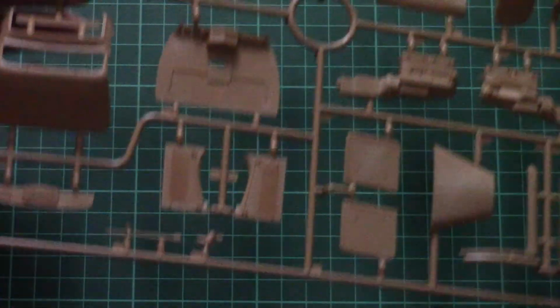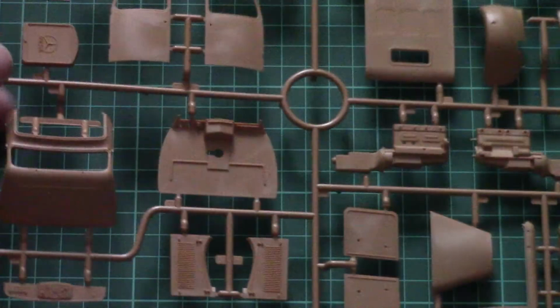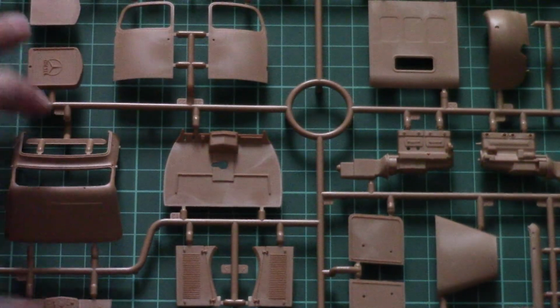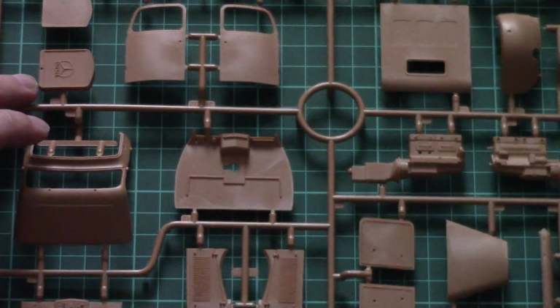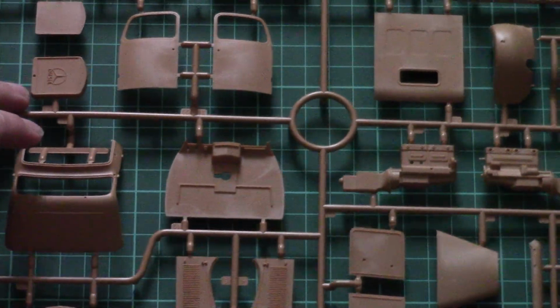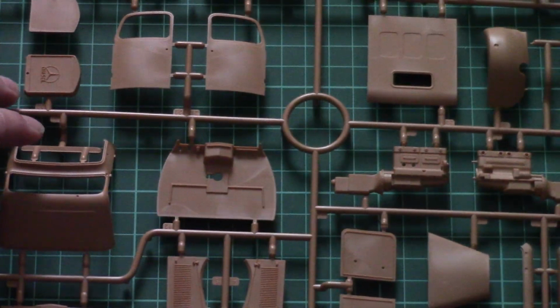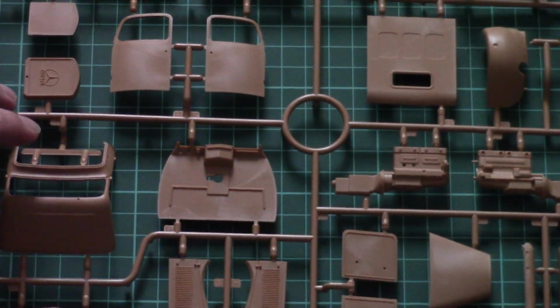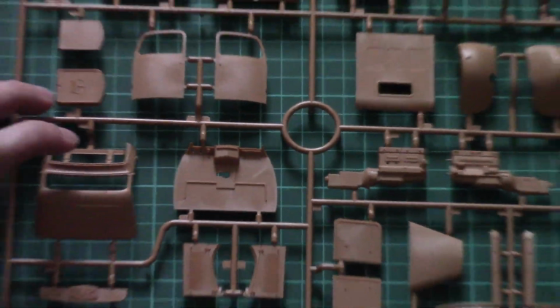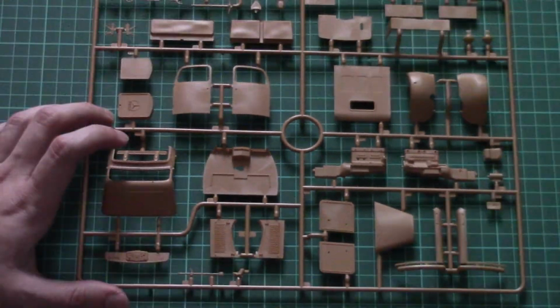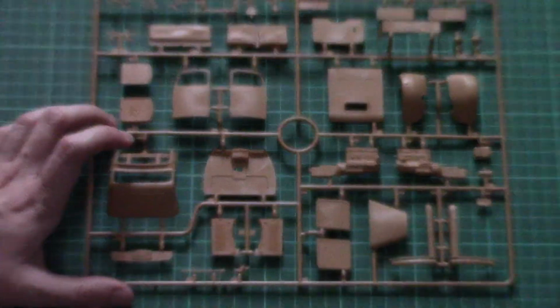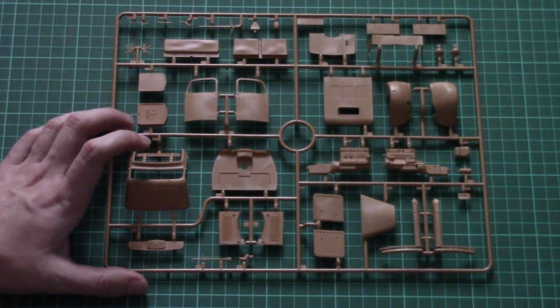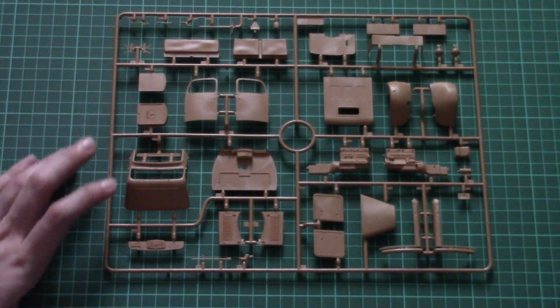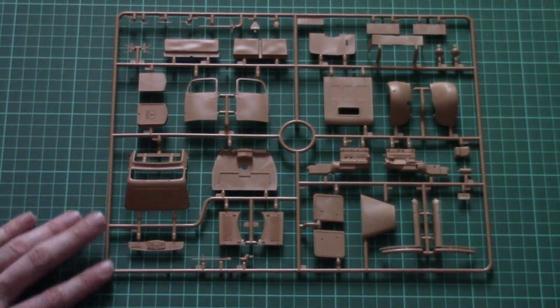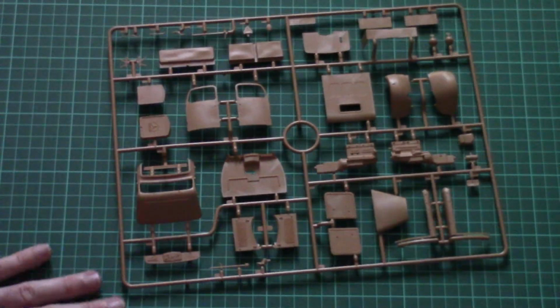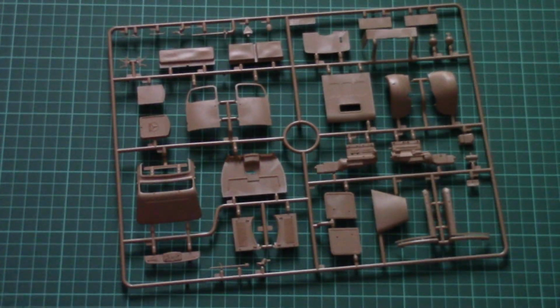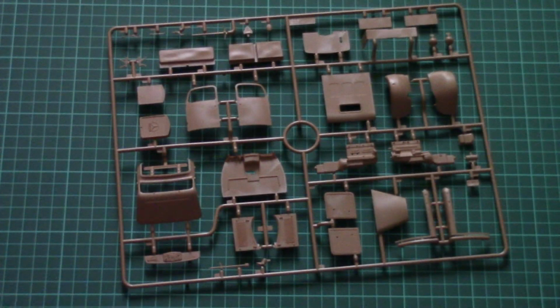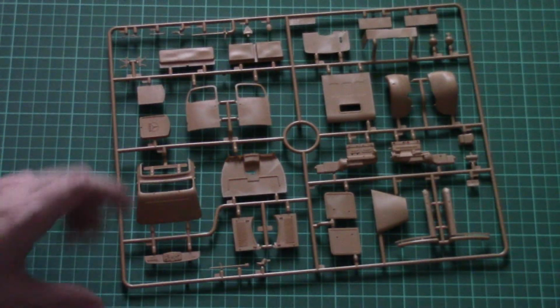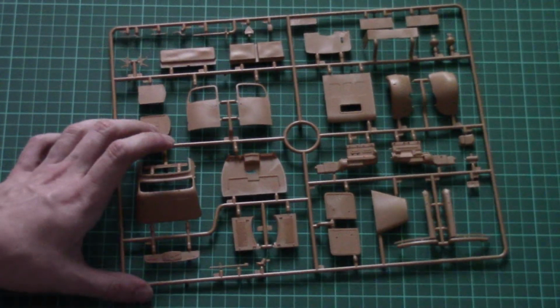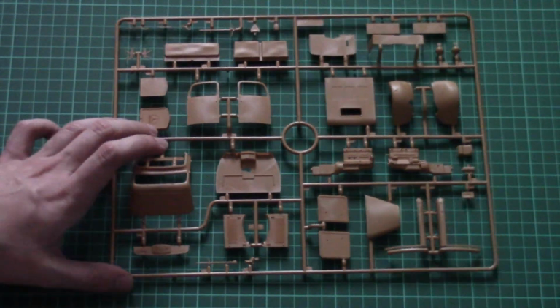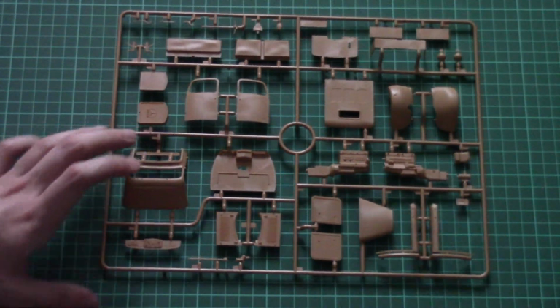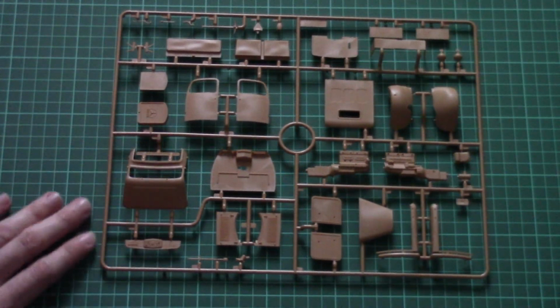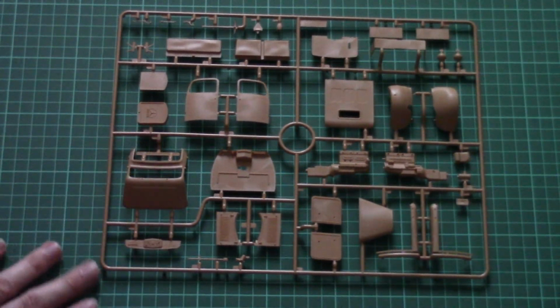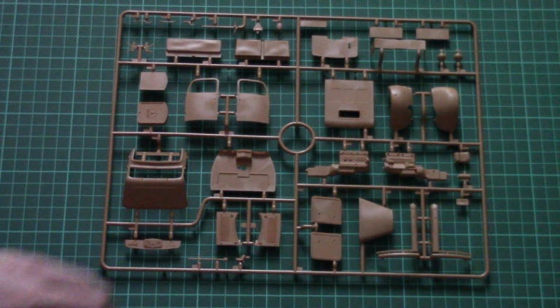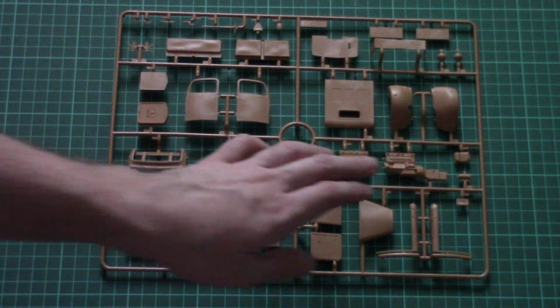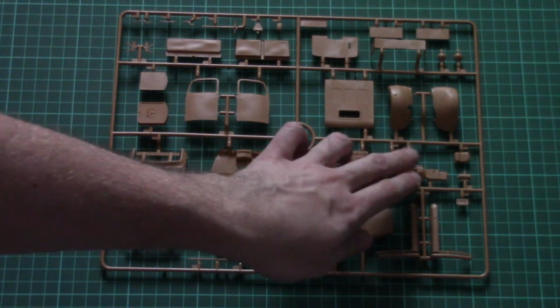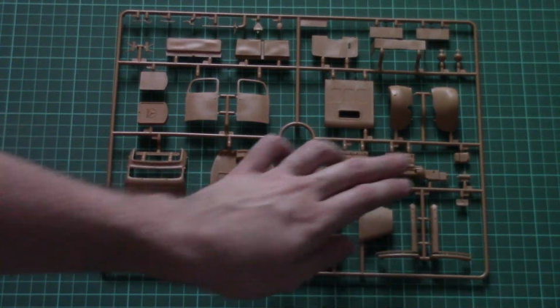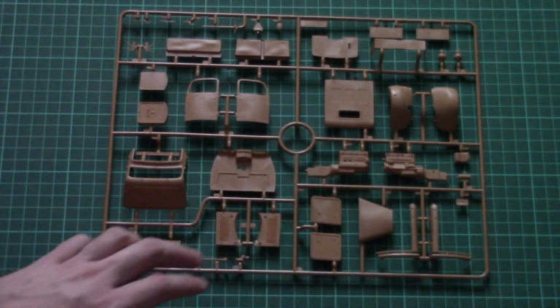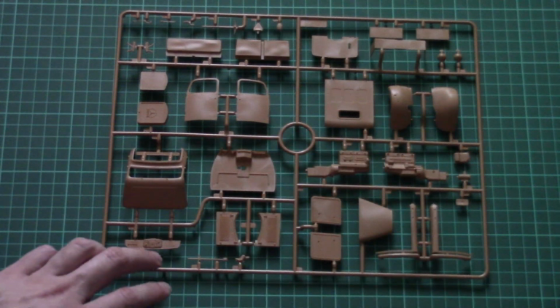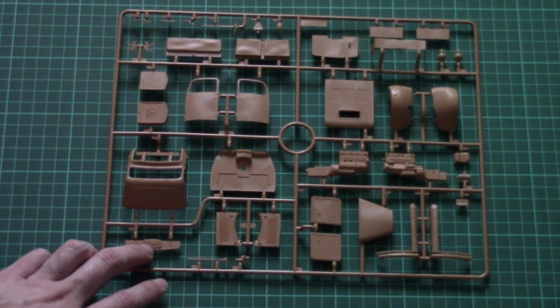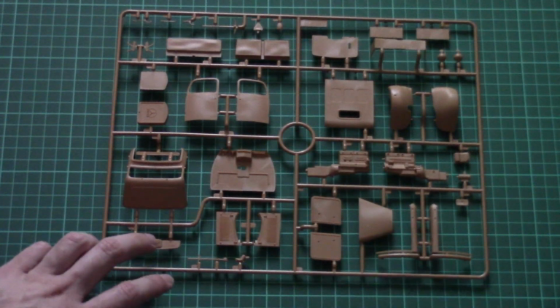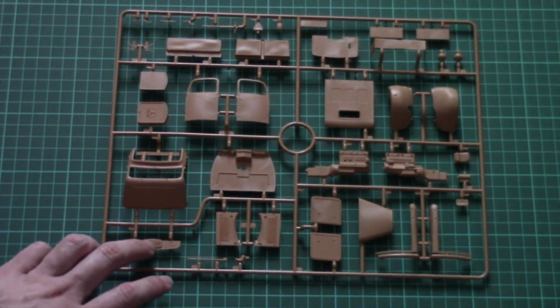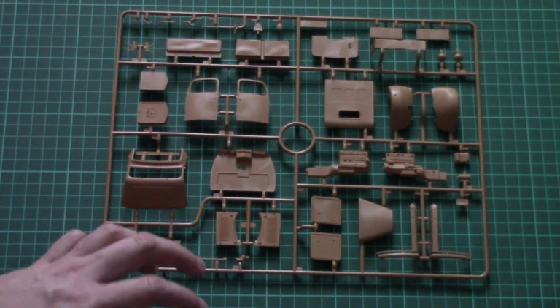Here we have another plastic frame. This one is dedicated to external elements, and the only internal parts, as far as you can see, are these two engine halves and also this dashboard.